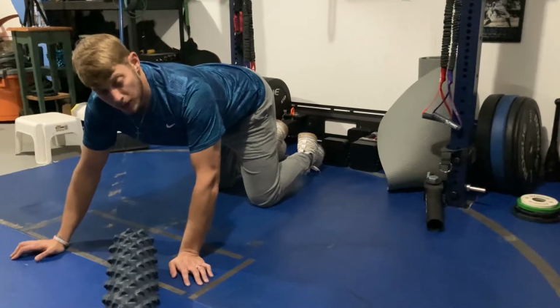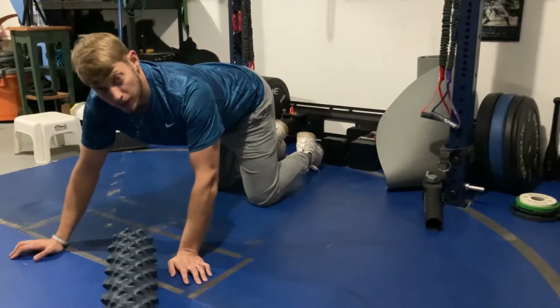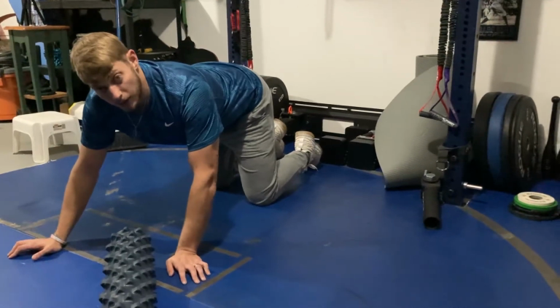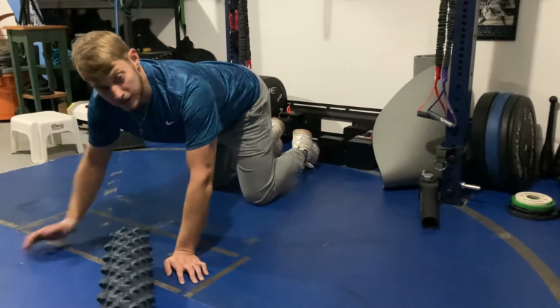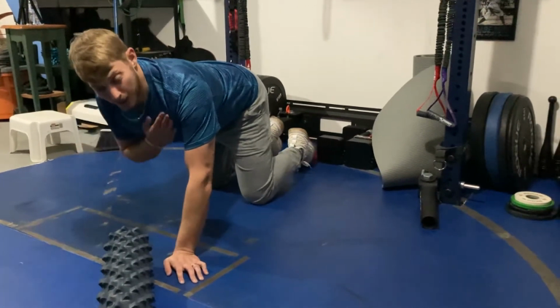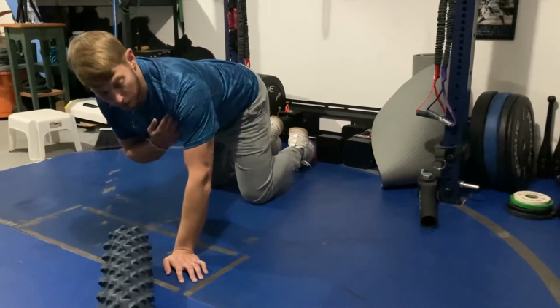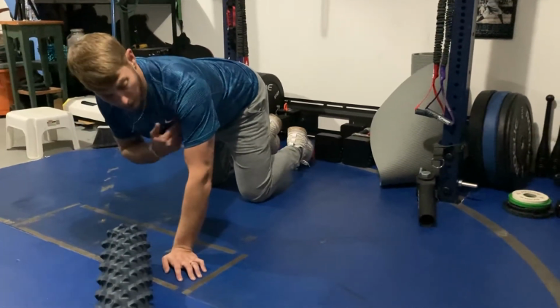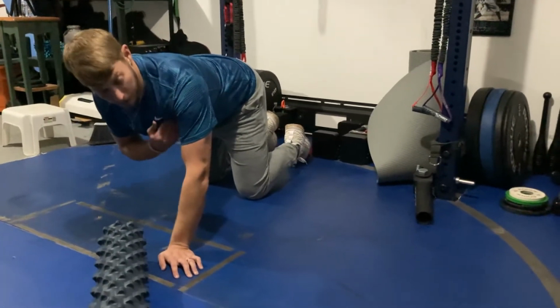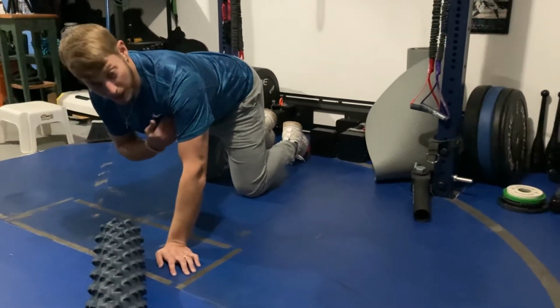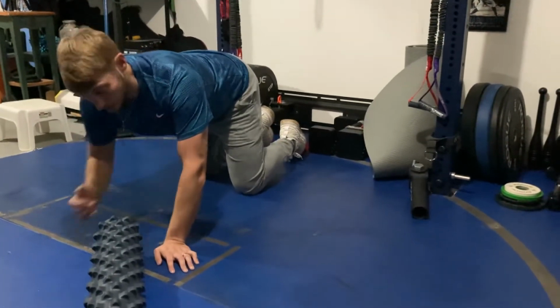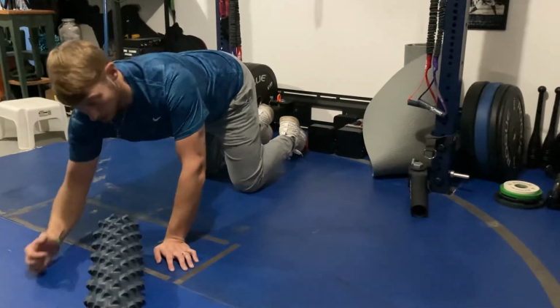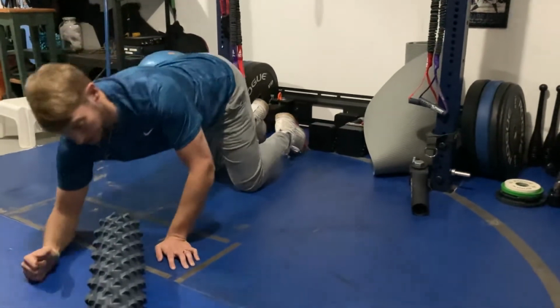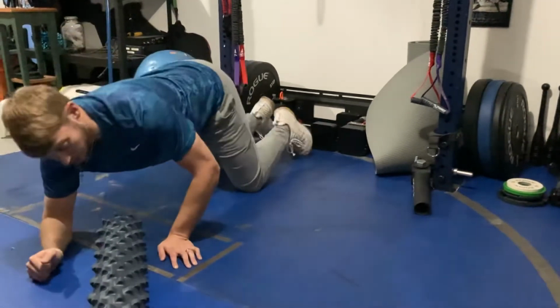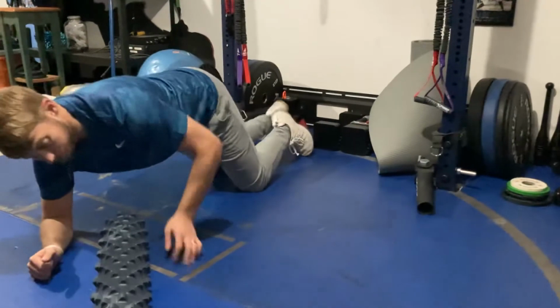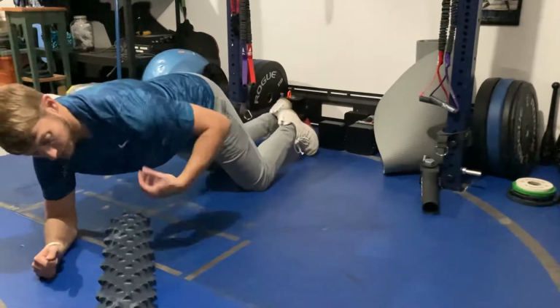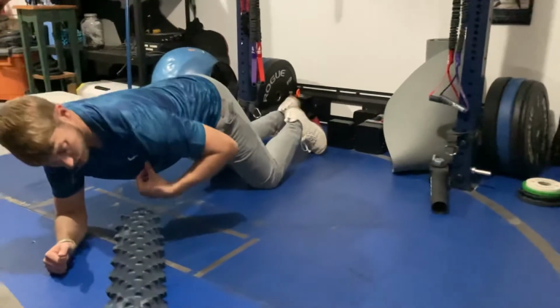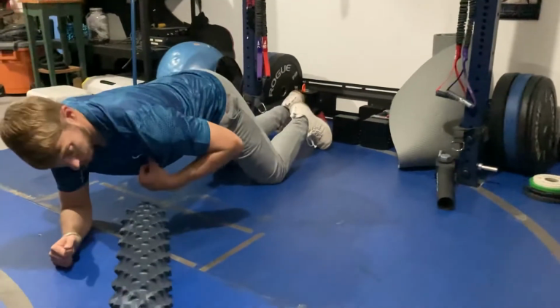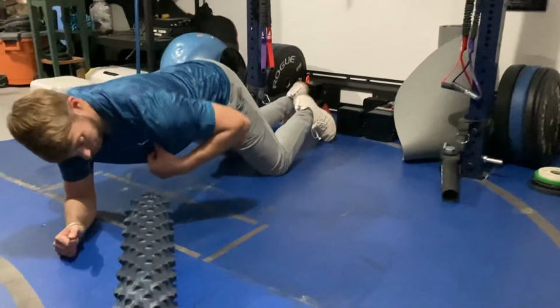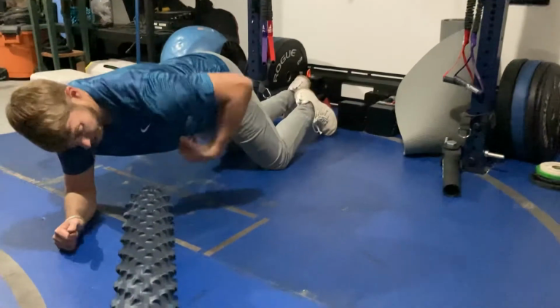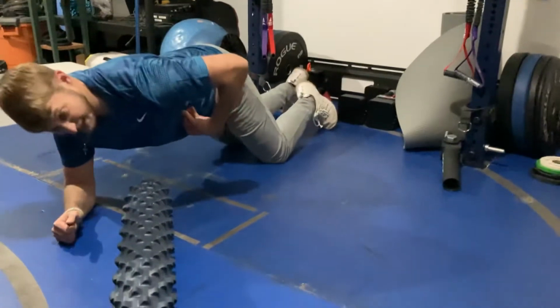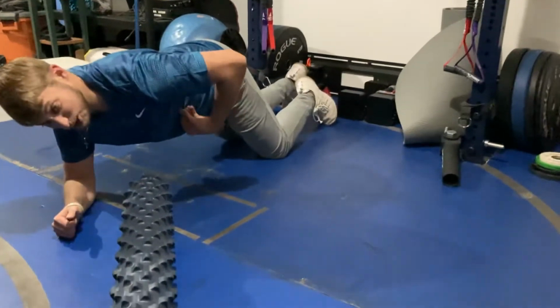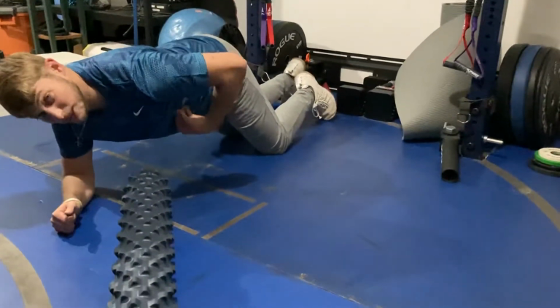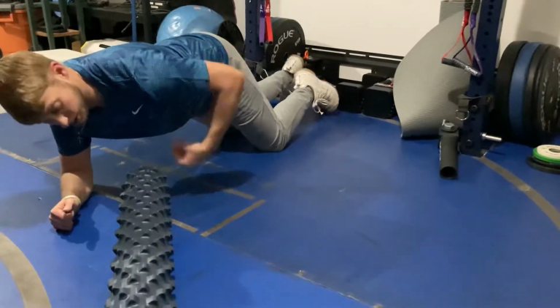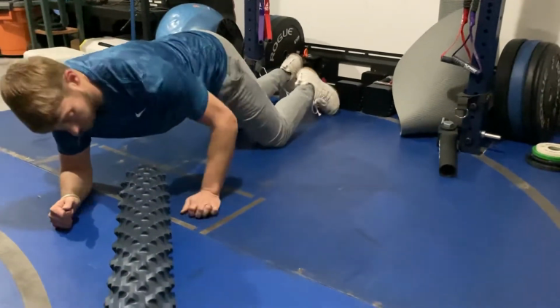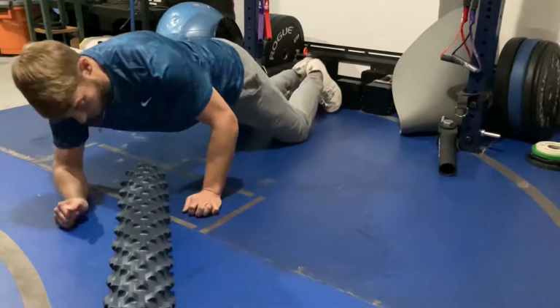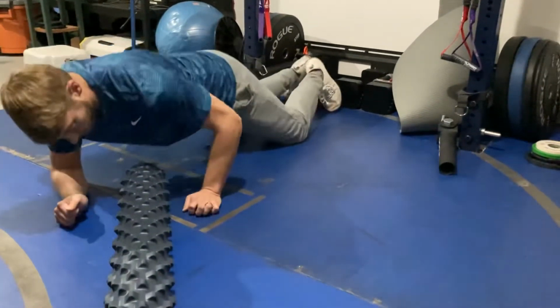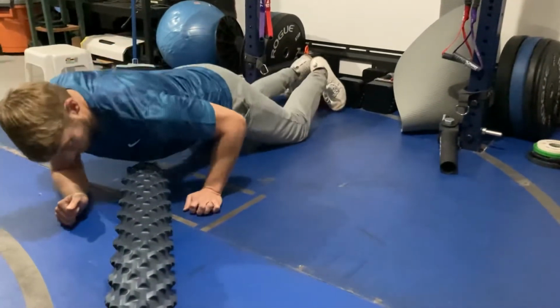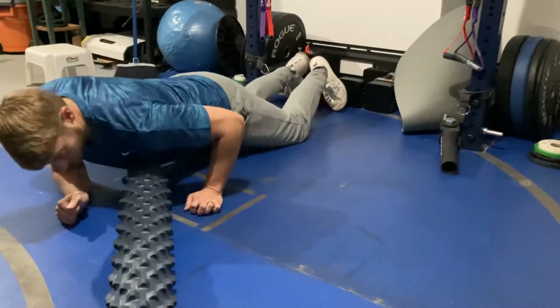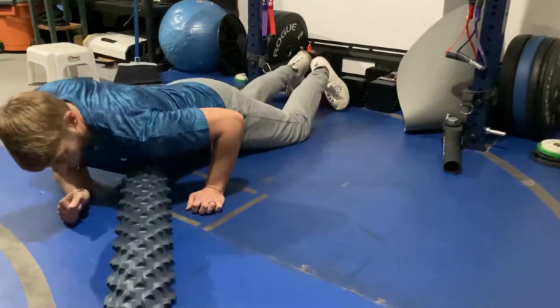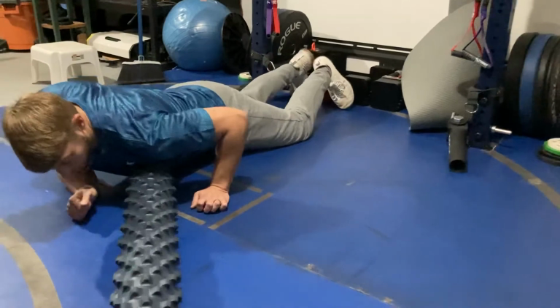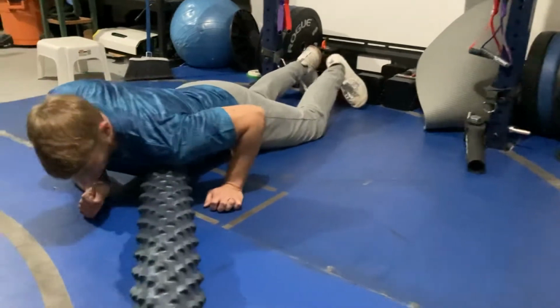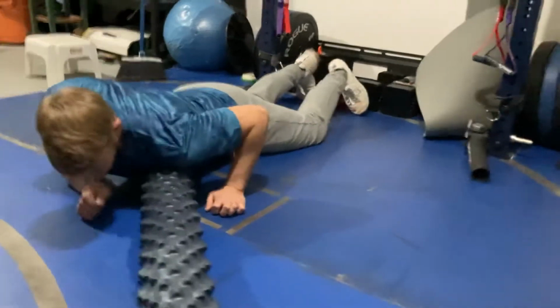Here we go. It's a pec roll right on your peck. So we're gonna go right into your armpit. Make sure it's on your armpit, not your ribs, or it's not gonna feel good. Dig that roller right into your armpit.